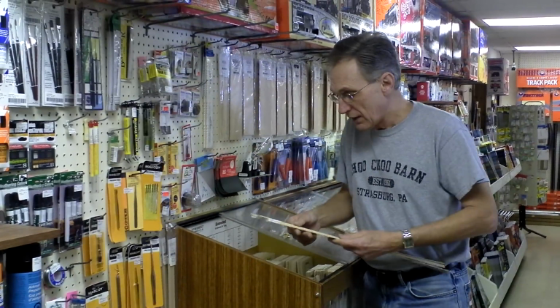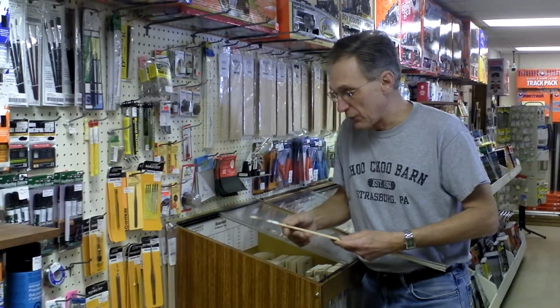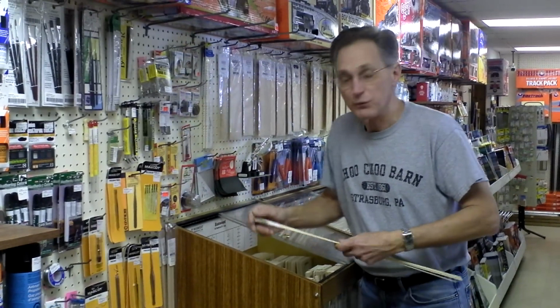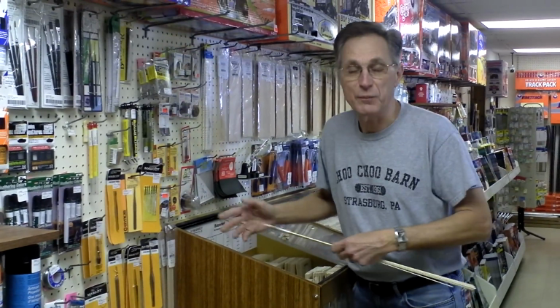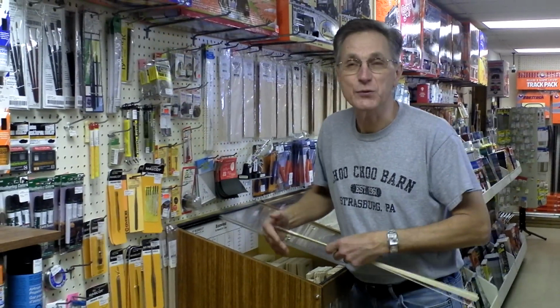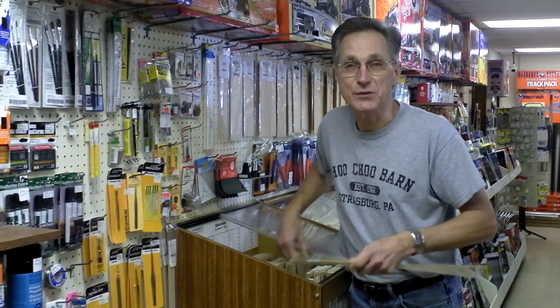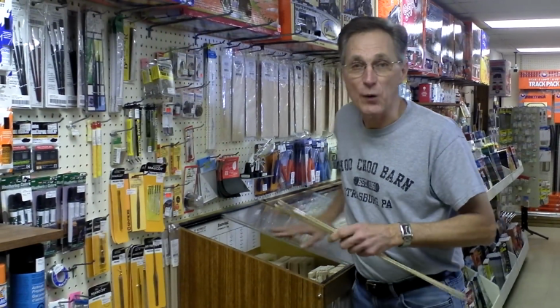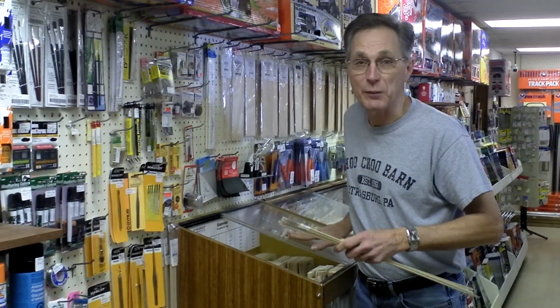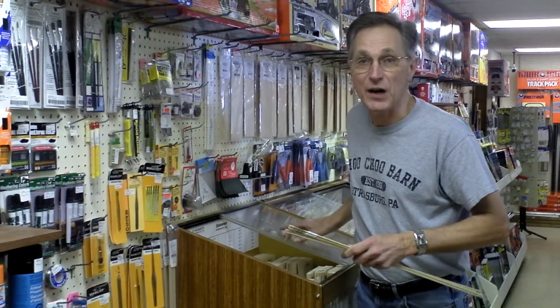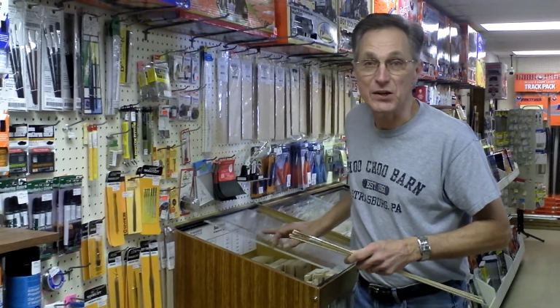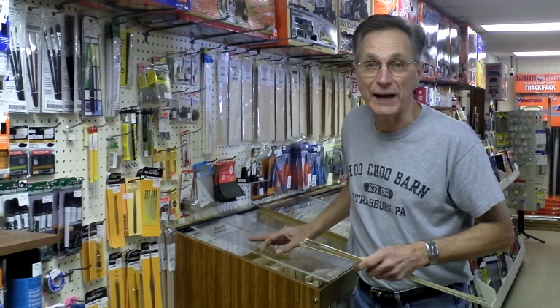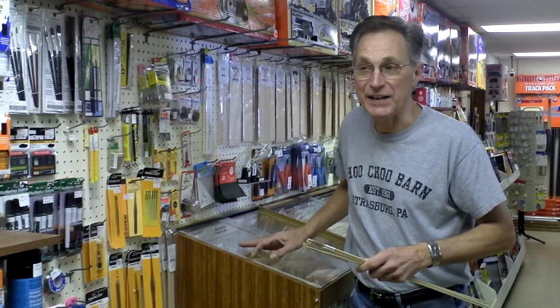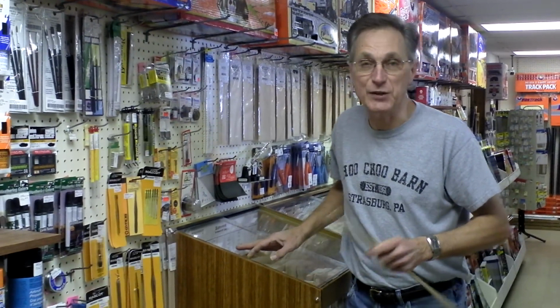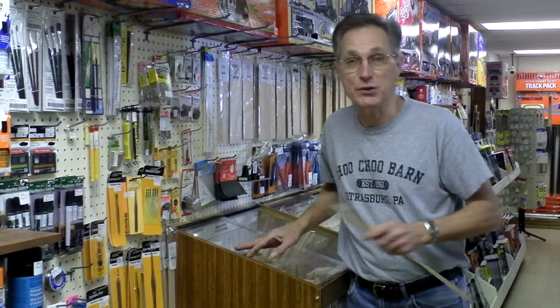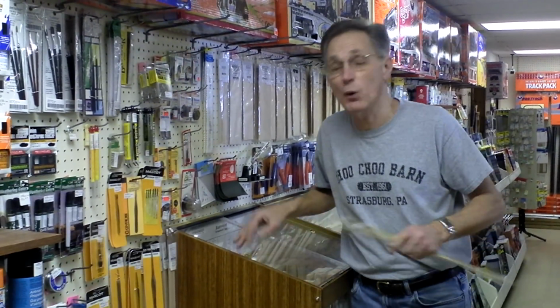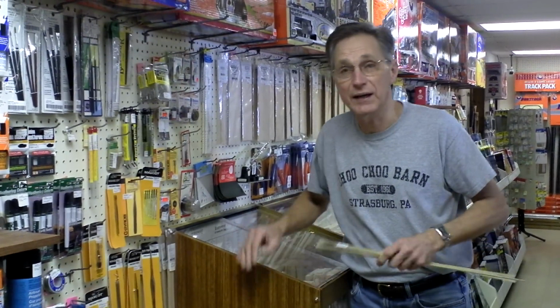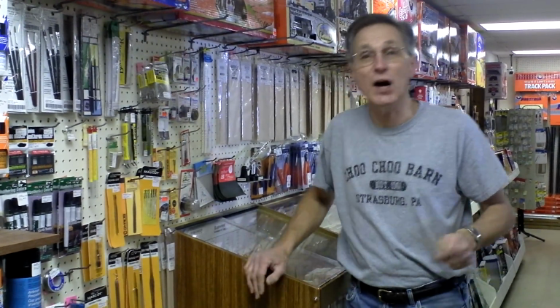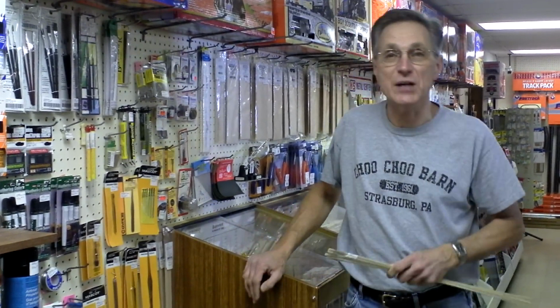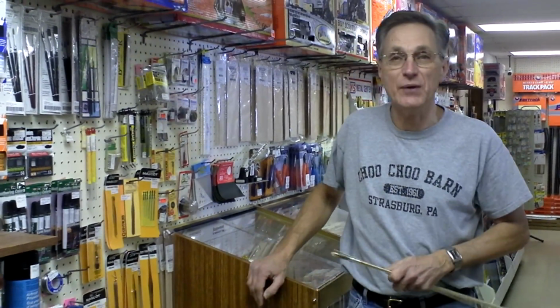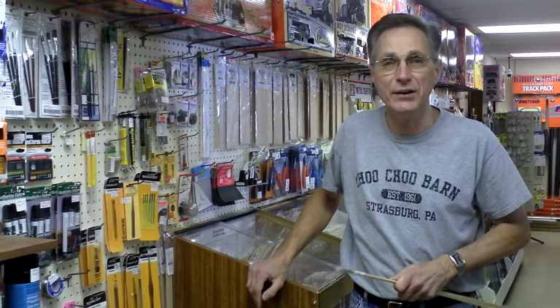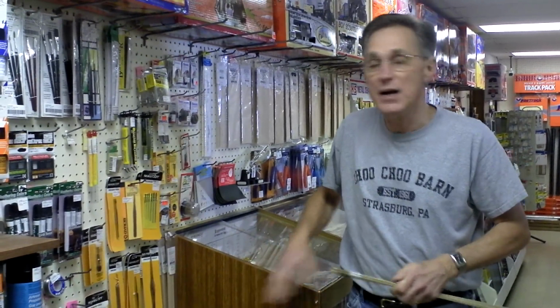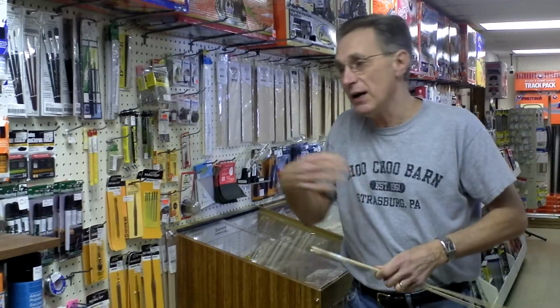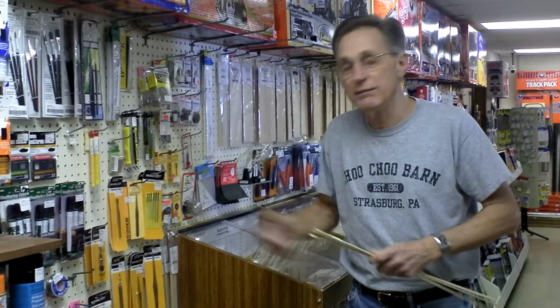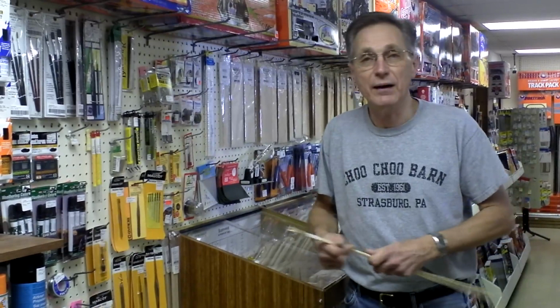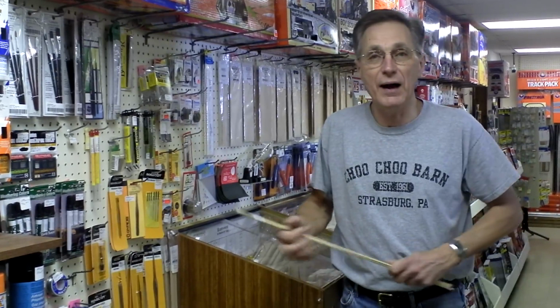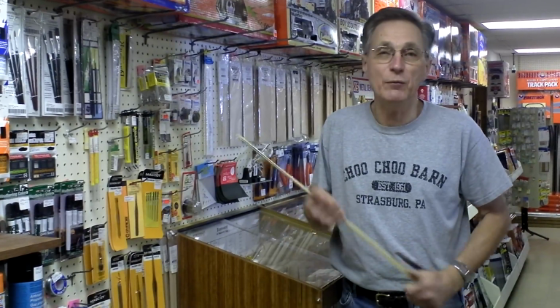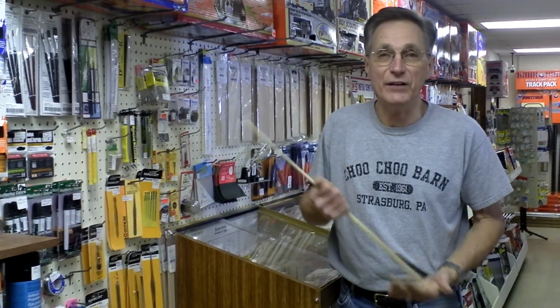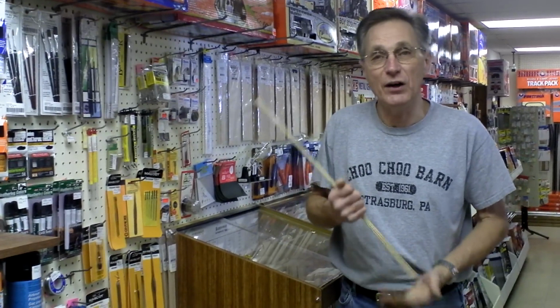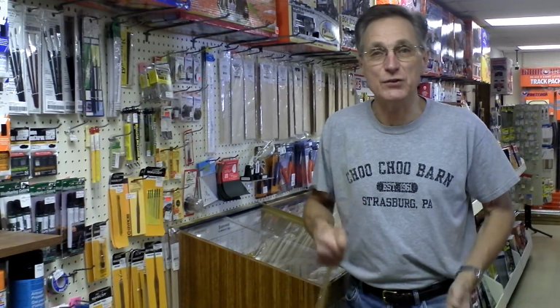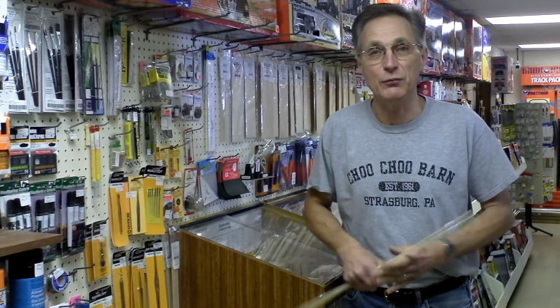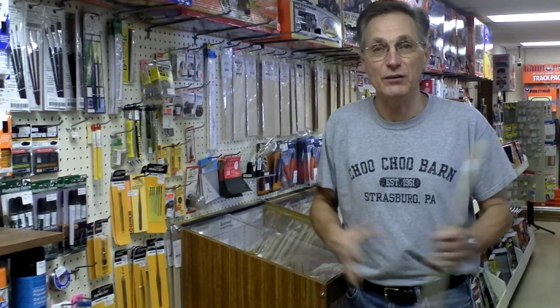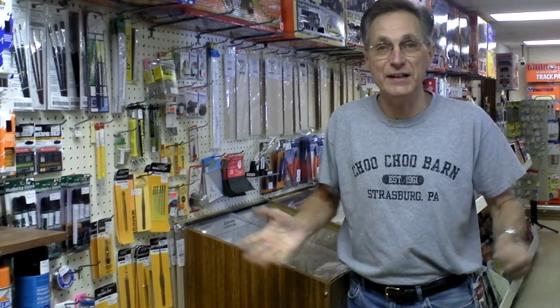One of the biggest reasons we opened up this hobby shop back in '83 is because there weren't any good hobby shops around here, and I didn't want to have to go hunting for stuff whenever I needed it when I was building.